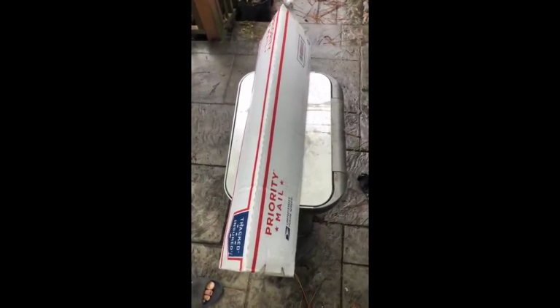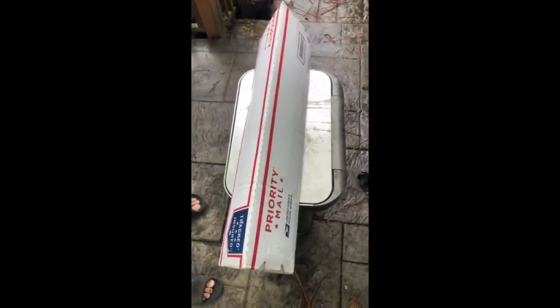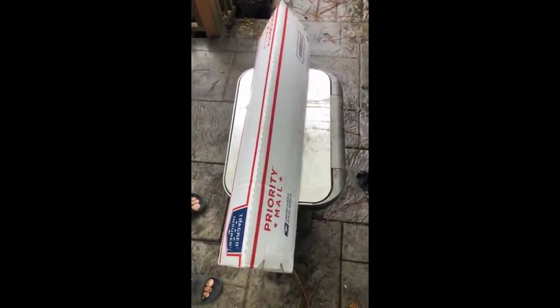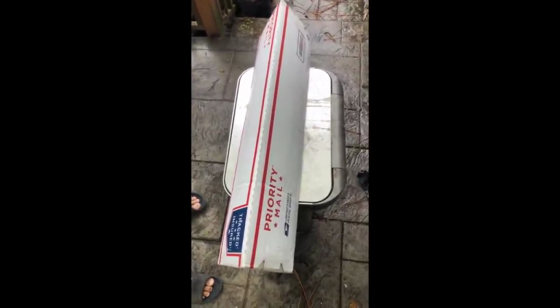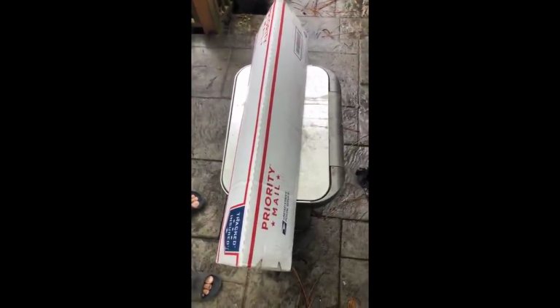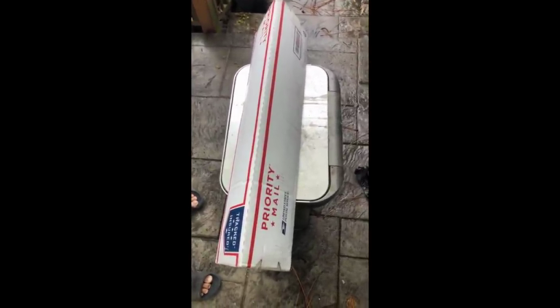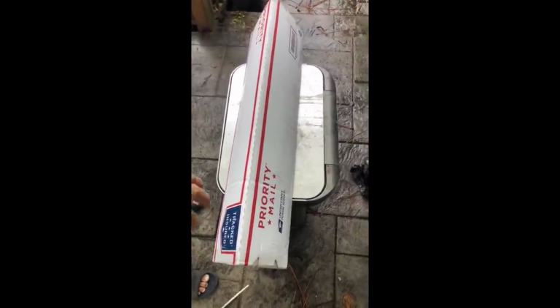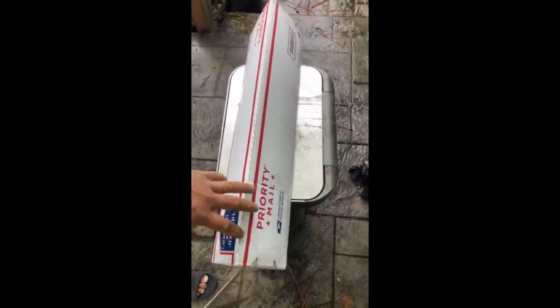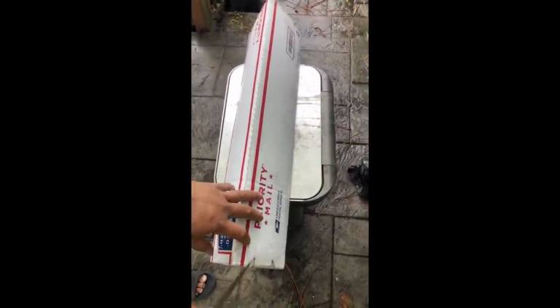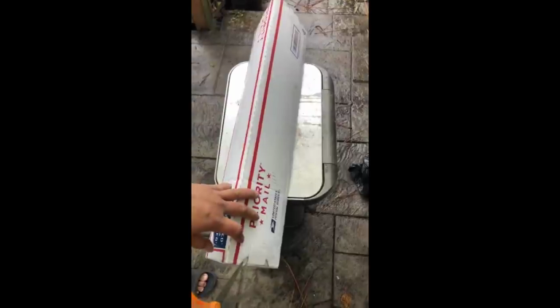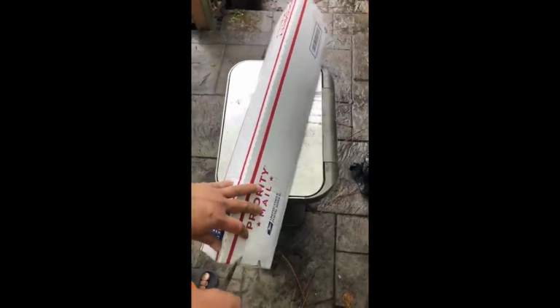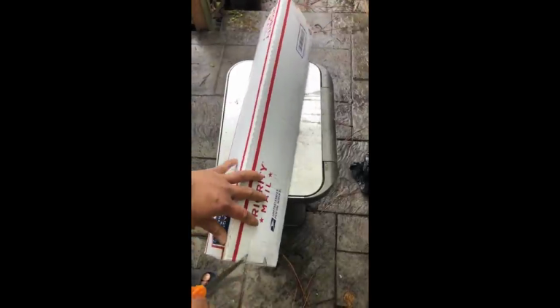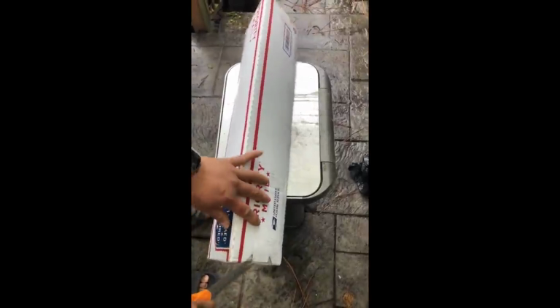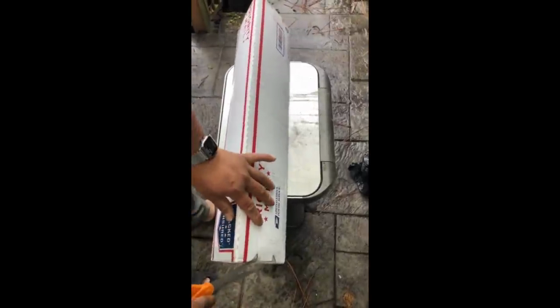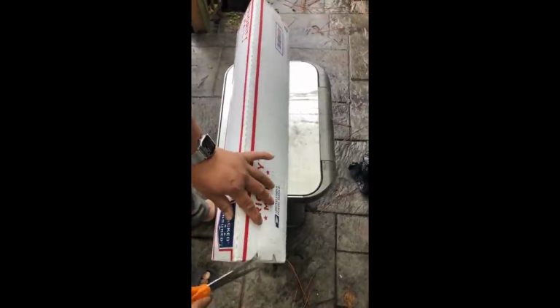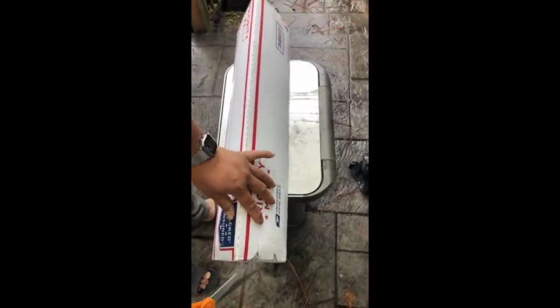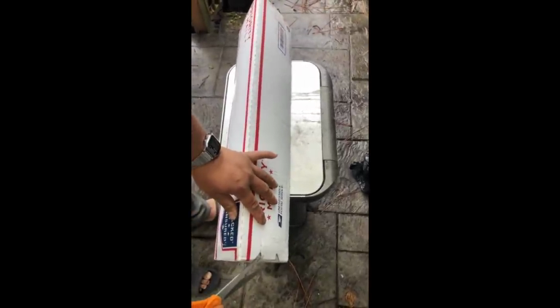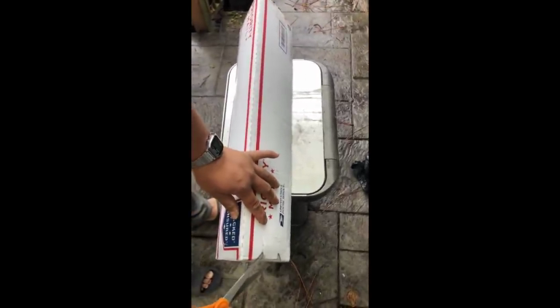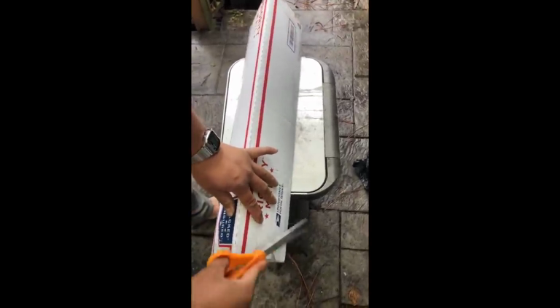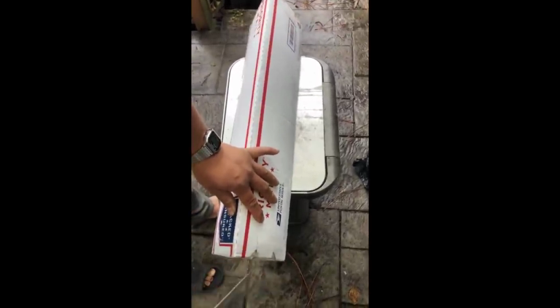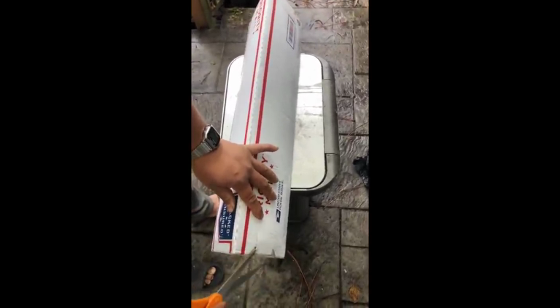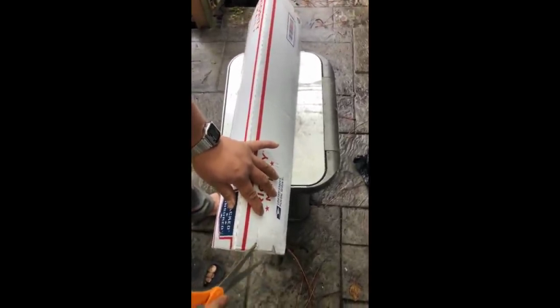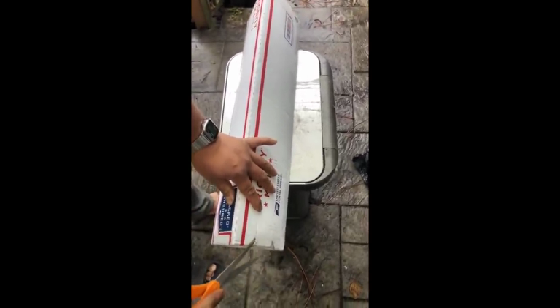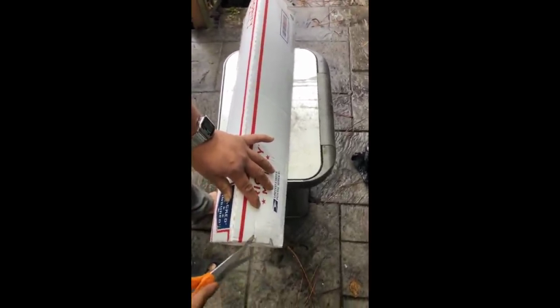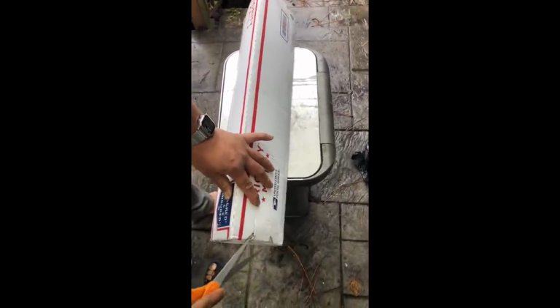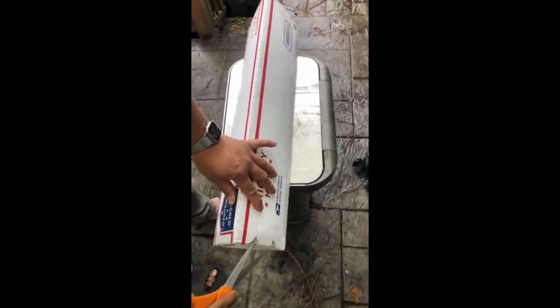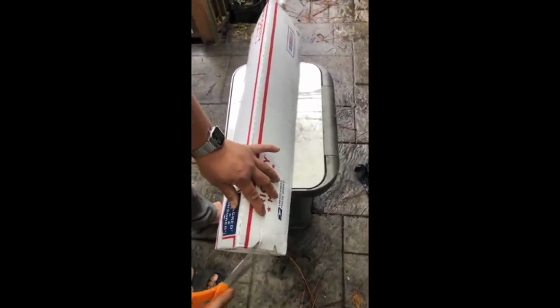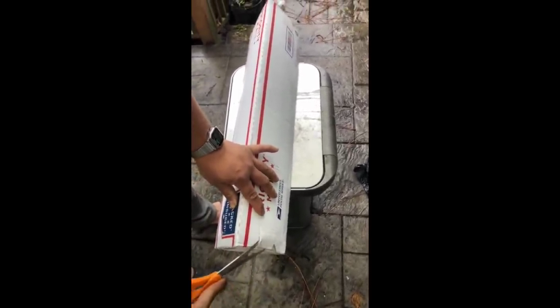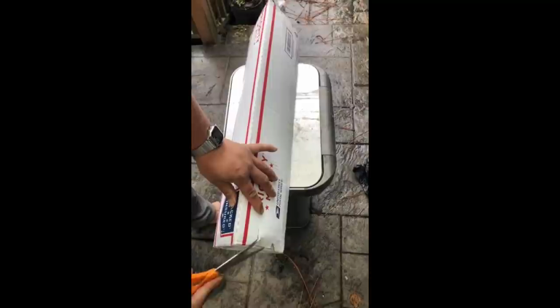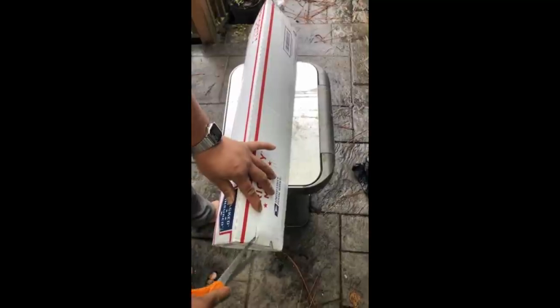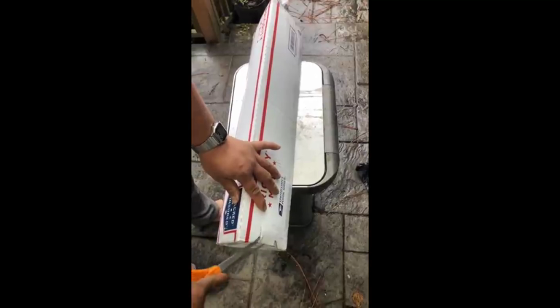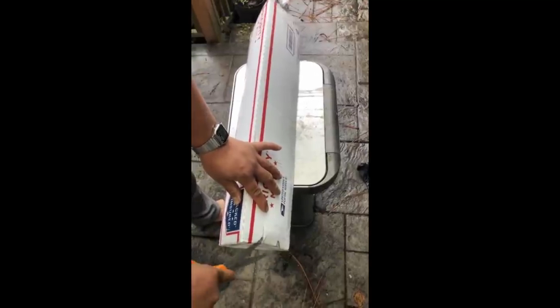I got a package from my friend Mike - he's in Yelm, Washington. It's only a one-day shipping which is really fast. Let's unbox it and see what we have.